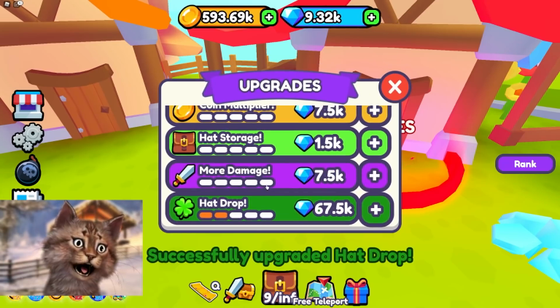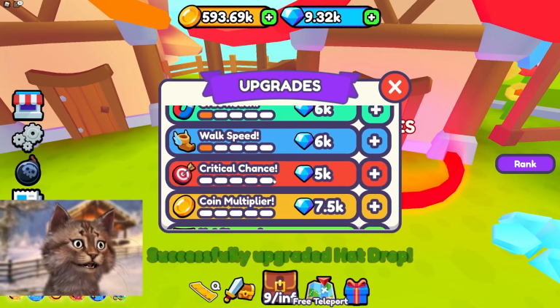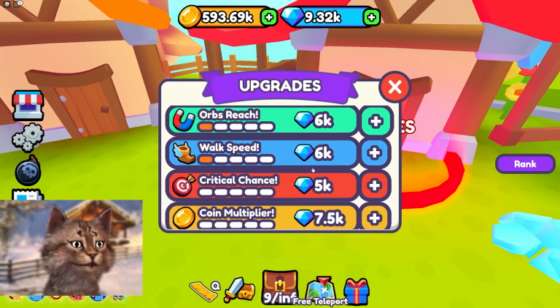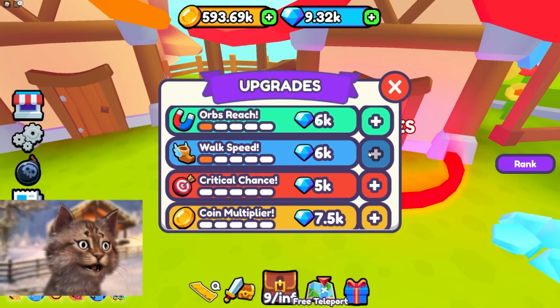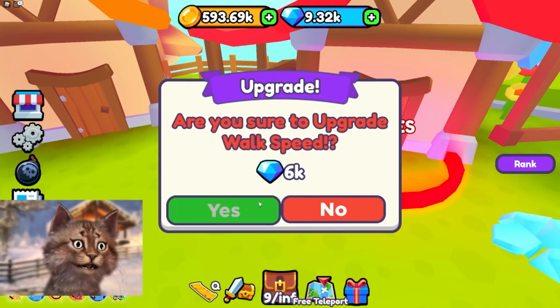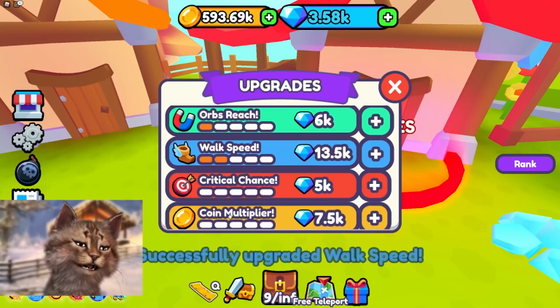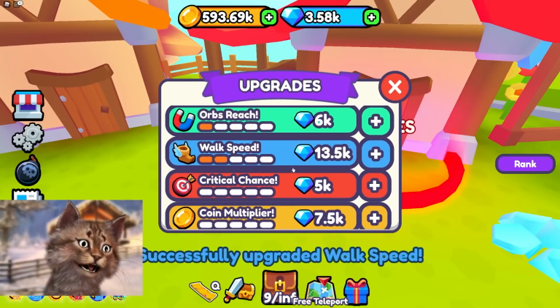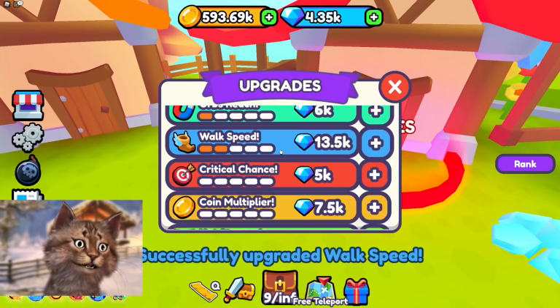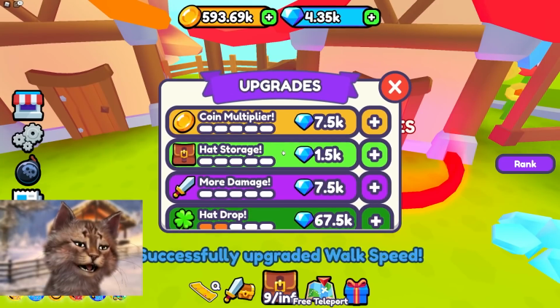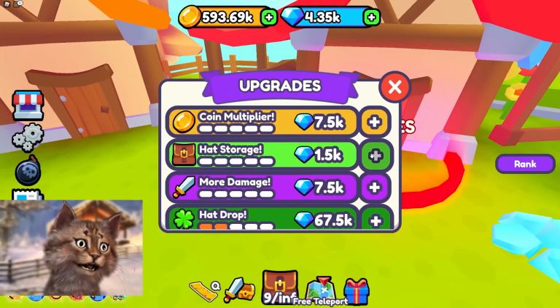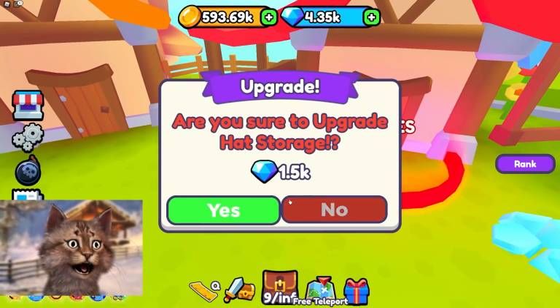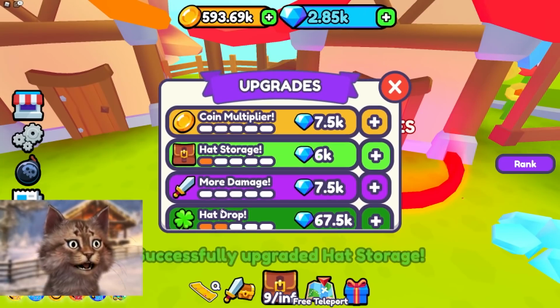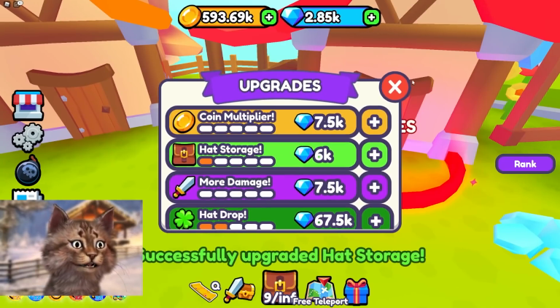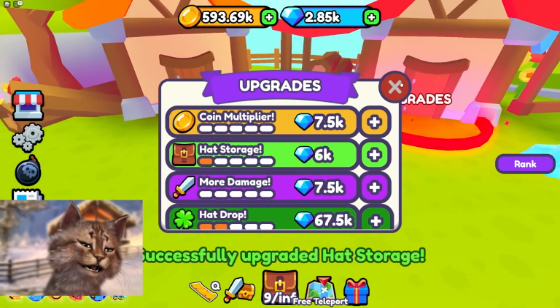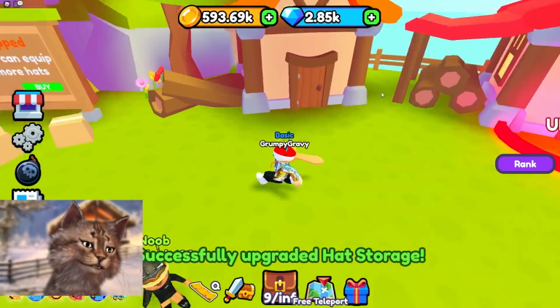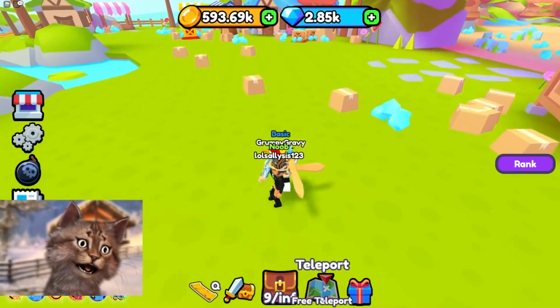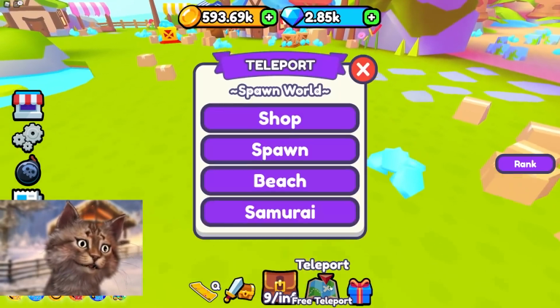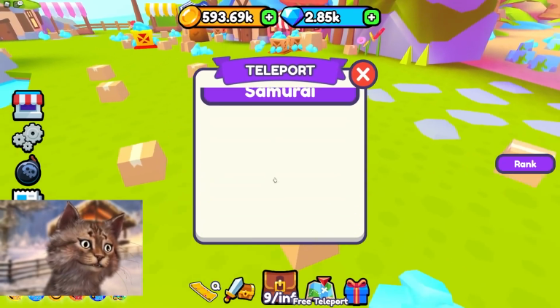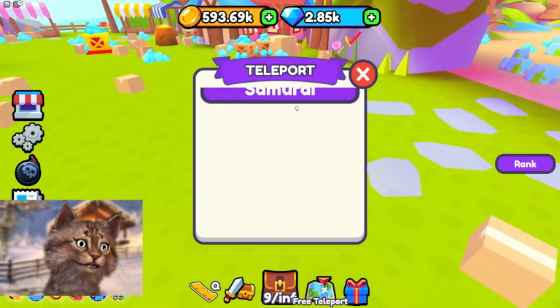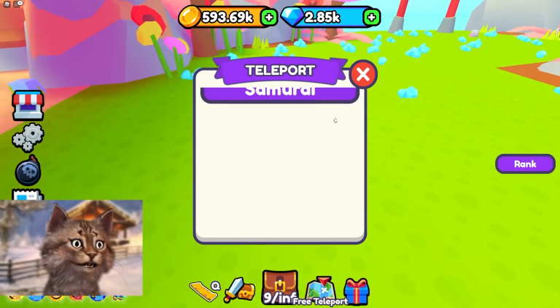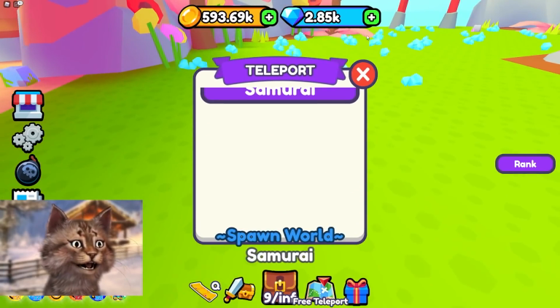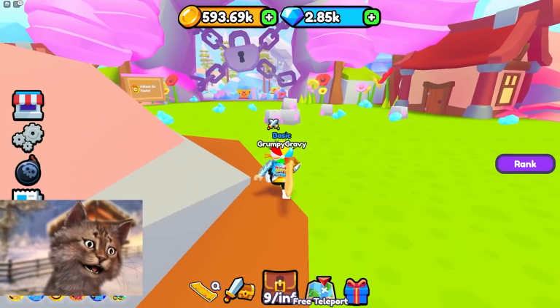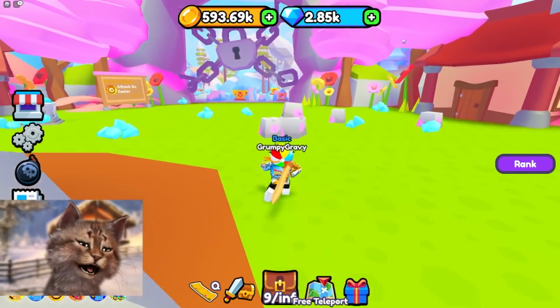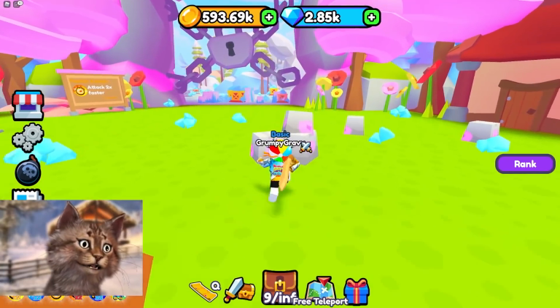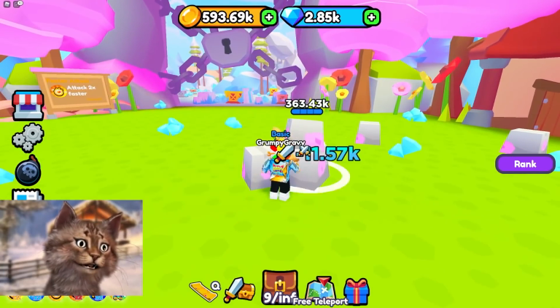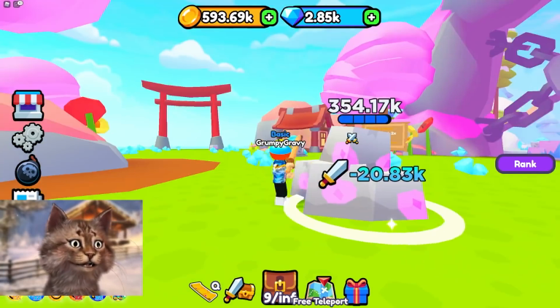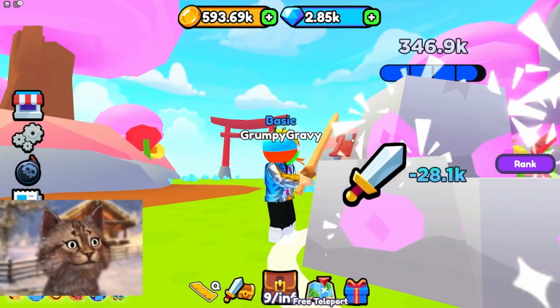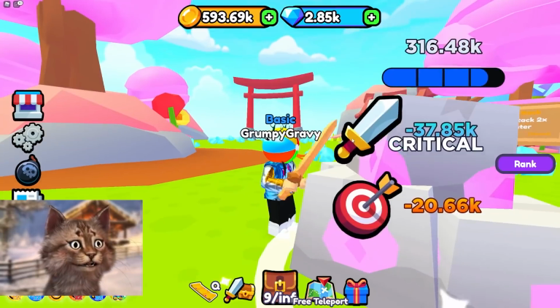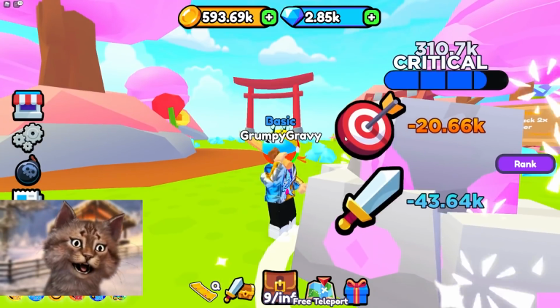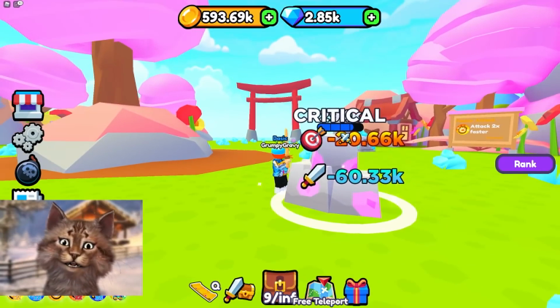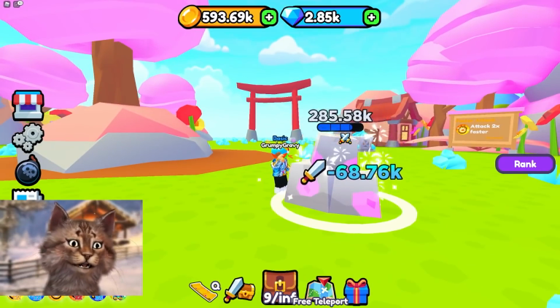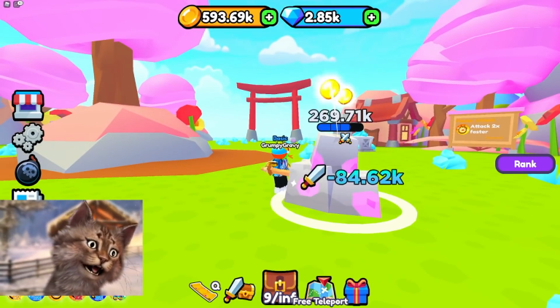And then more walk speed — walk speed is kind of useful. And then I guess that's it. Hat storage, I guess. All right, let's go back guys. I'm running pretty fast now. Samurai zone.